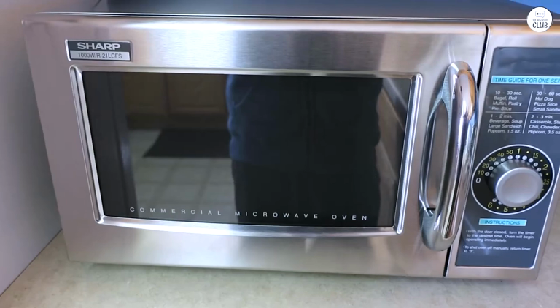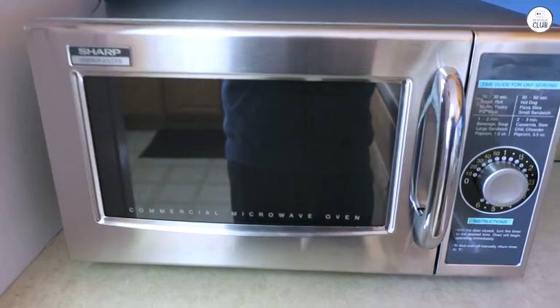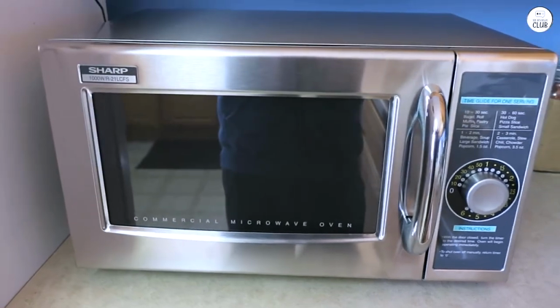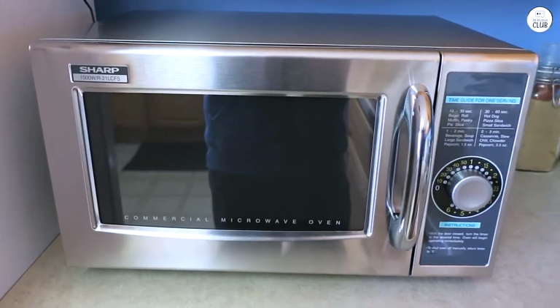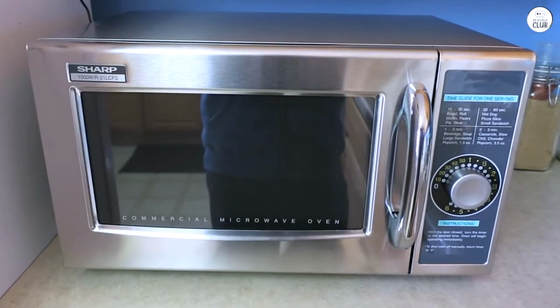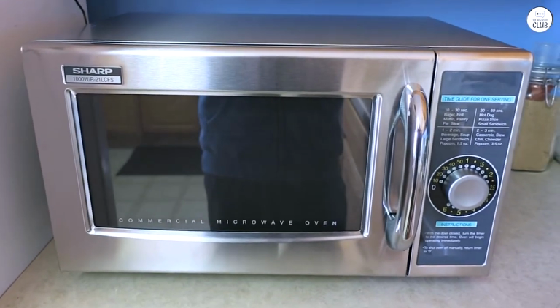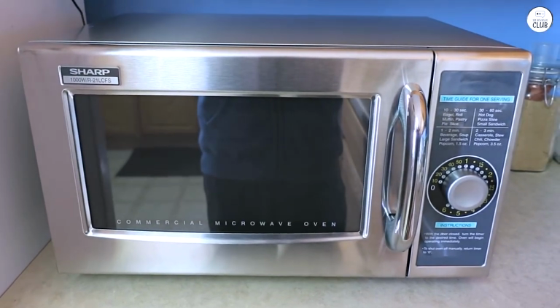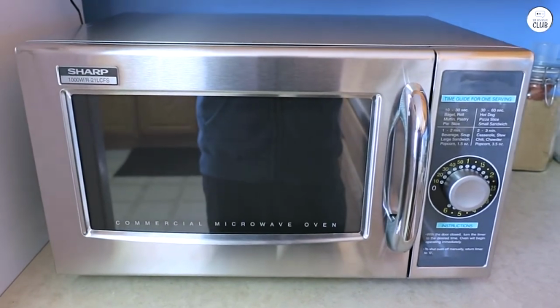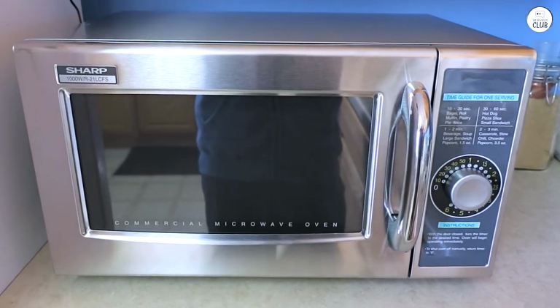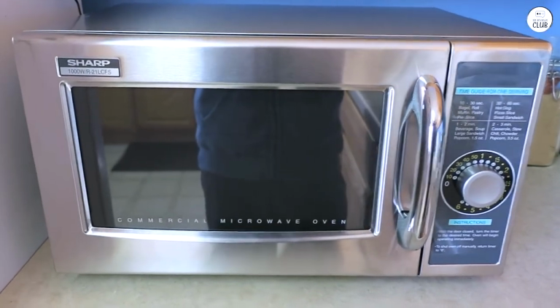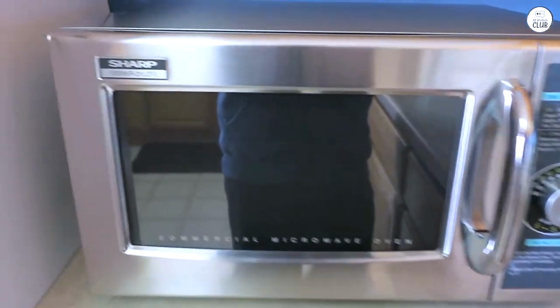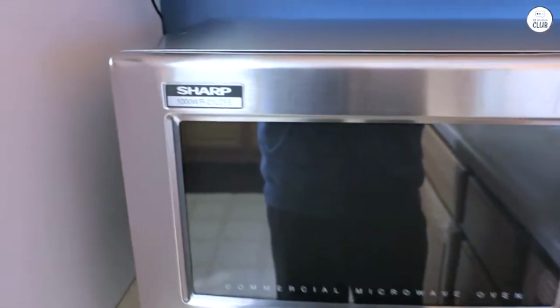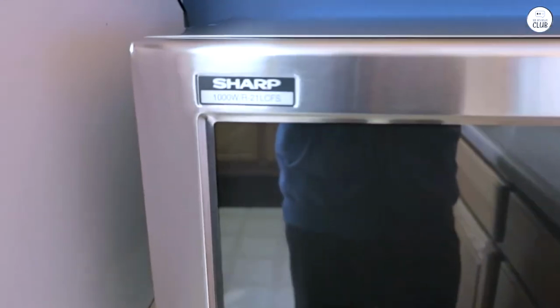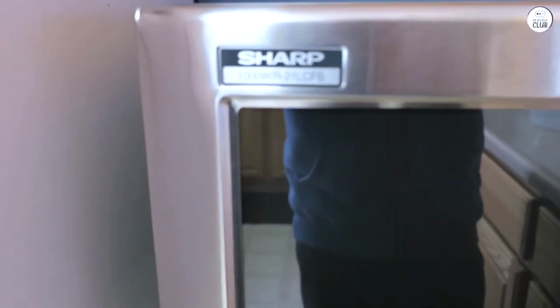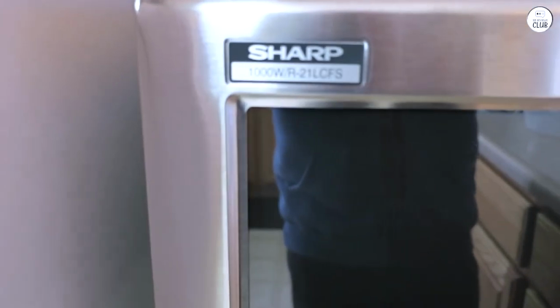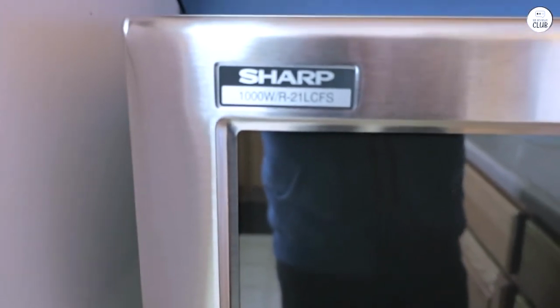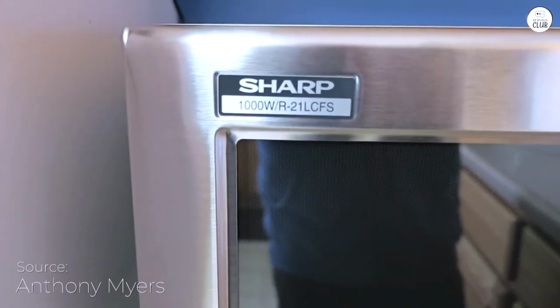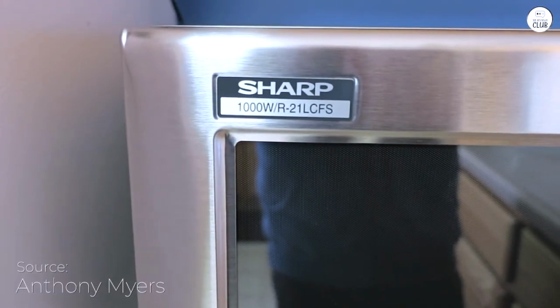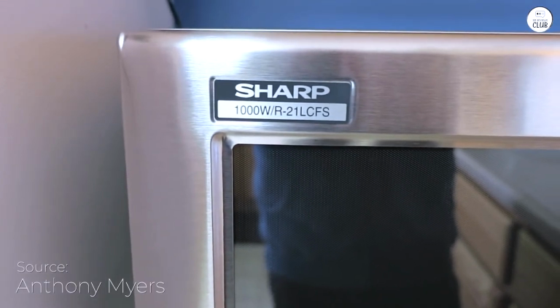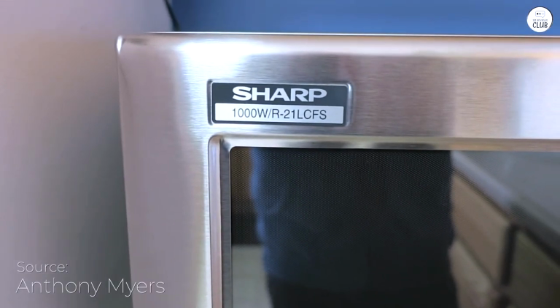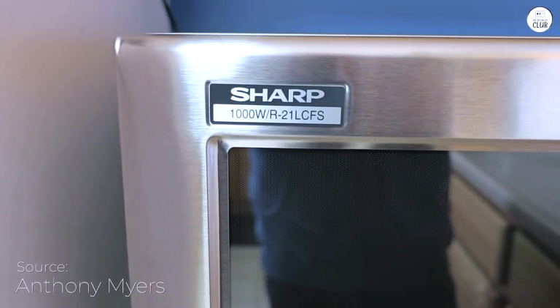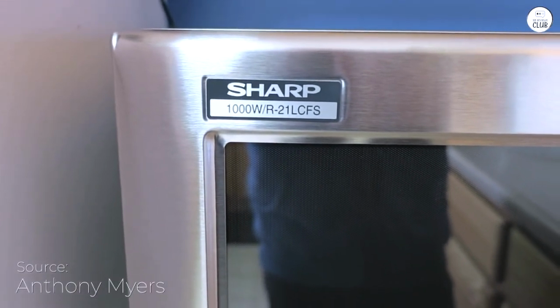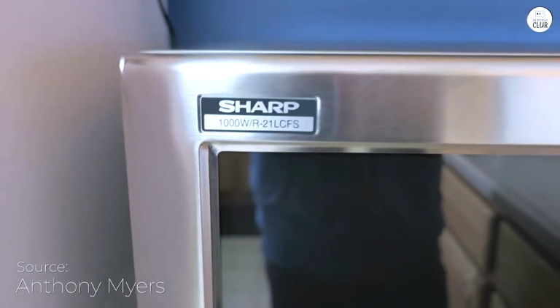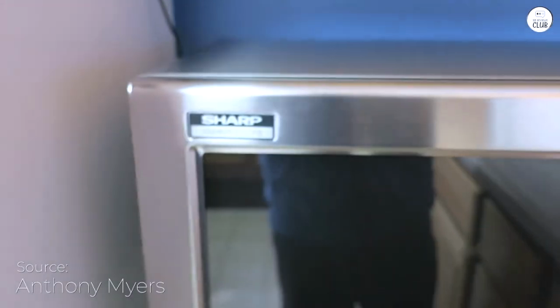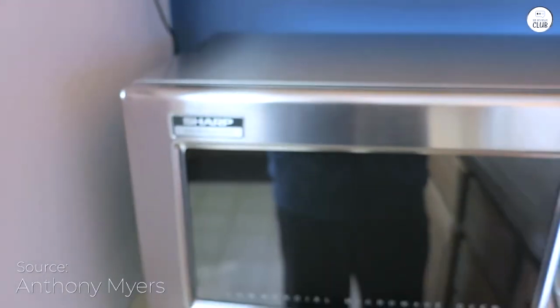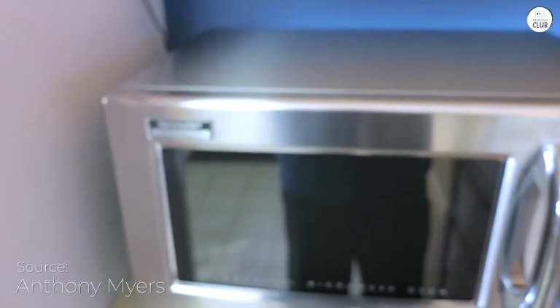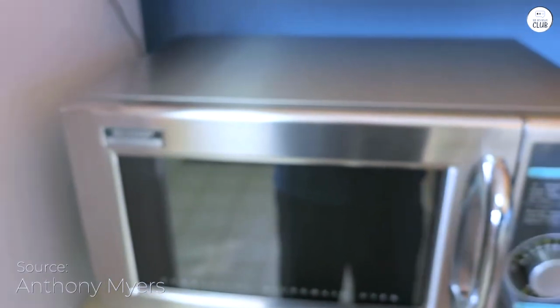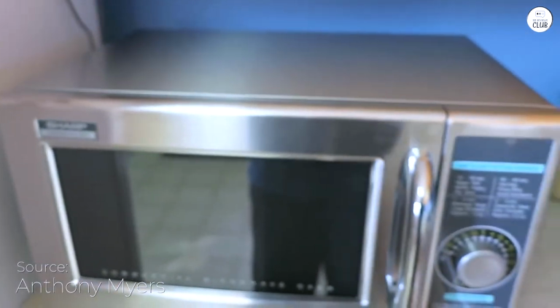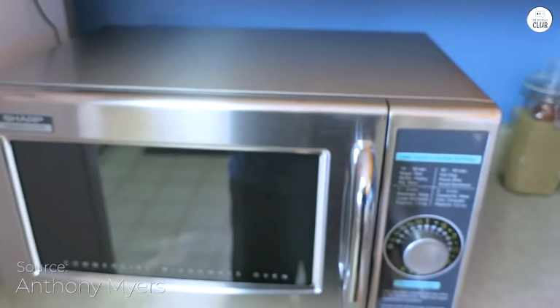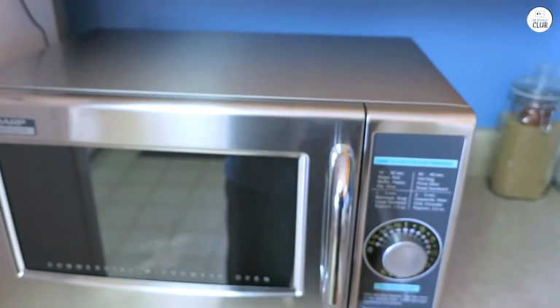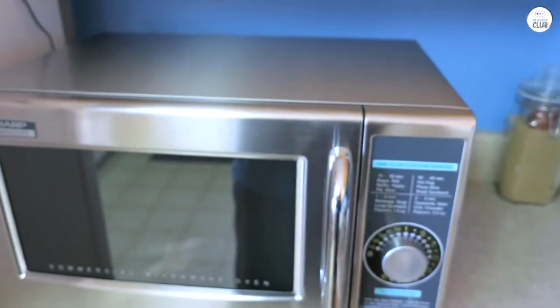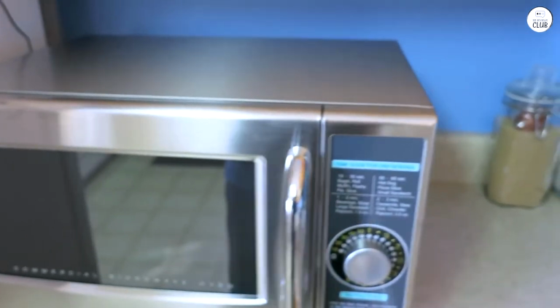I've been using the Sharp Medium Duty Microwave for a while now, and here's what I think. The microwave is easy to use. It has a simple dial timer that lets you set the time anywhere from 10 seconds to 6 minutes.